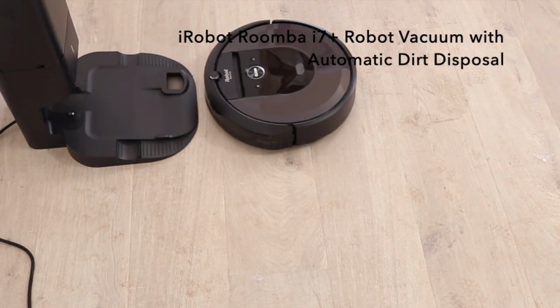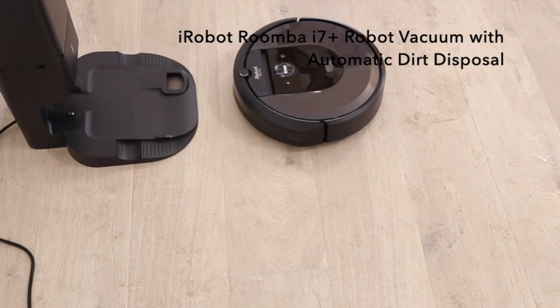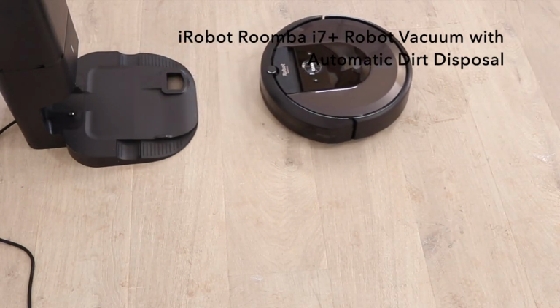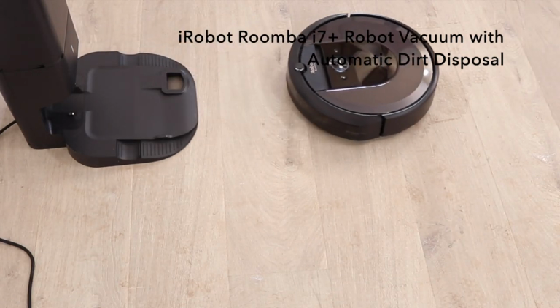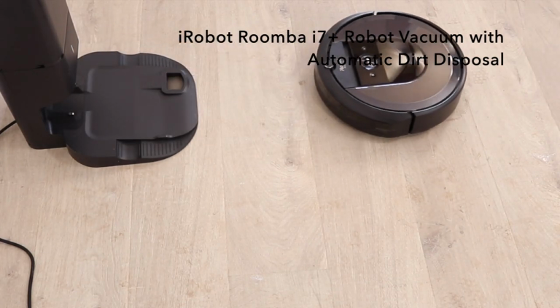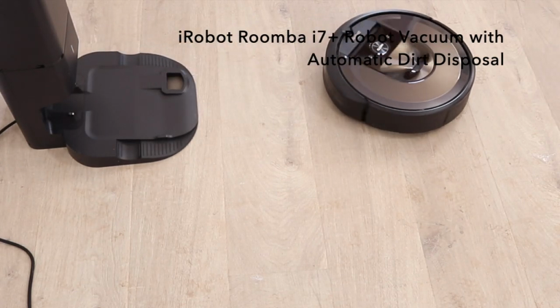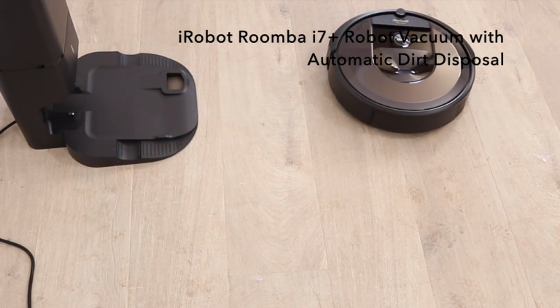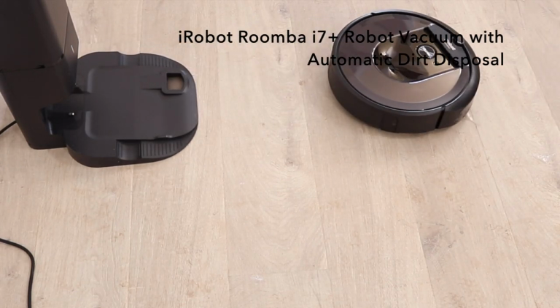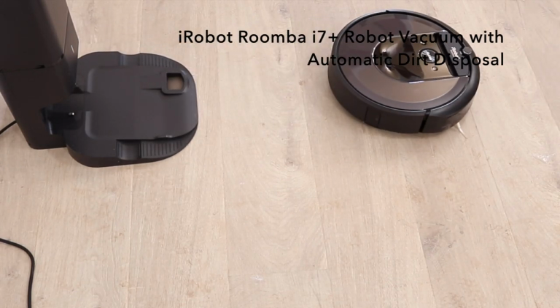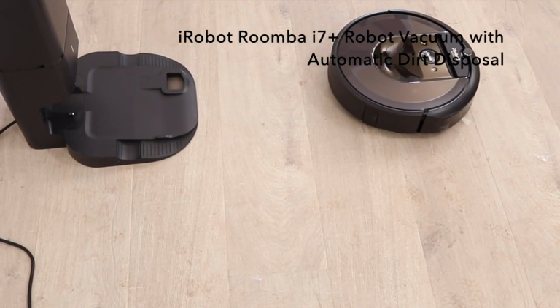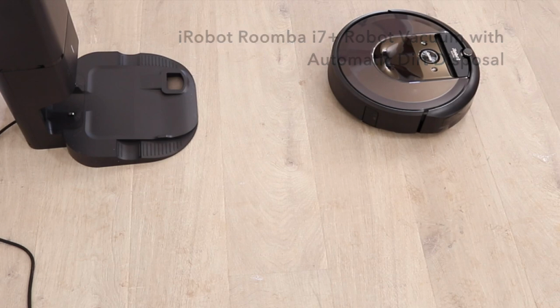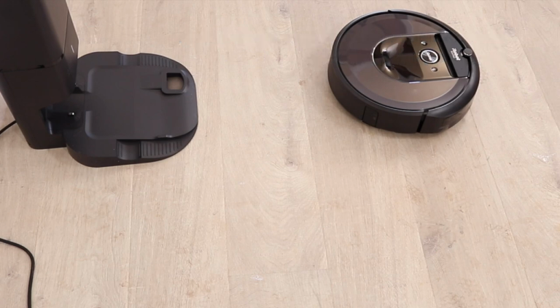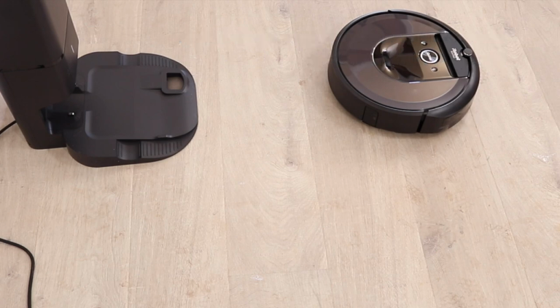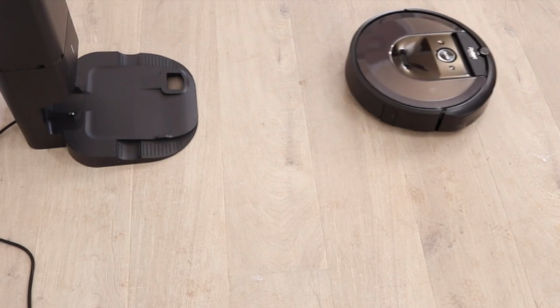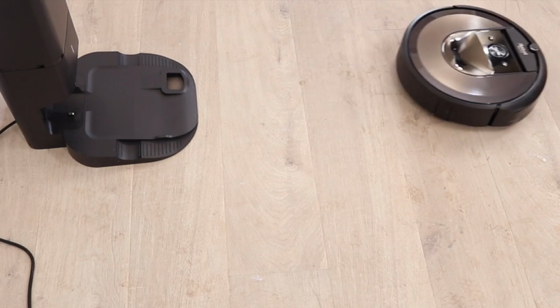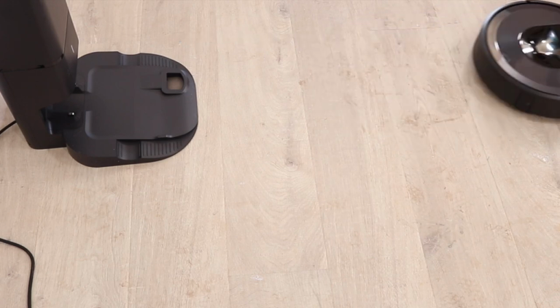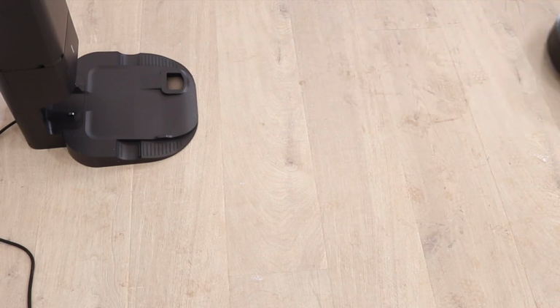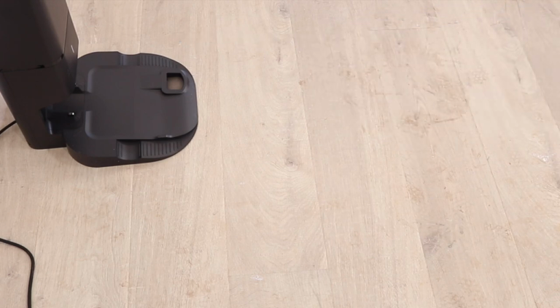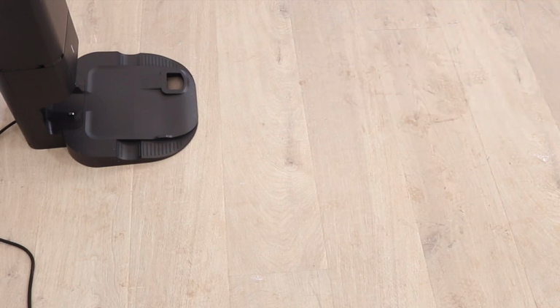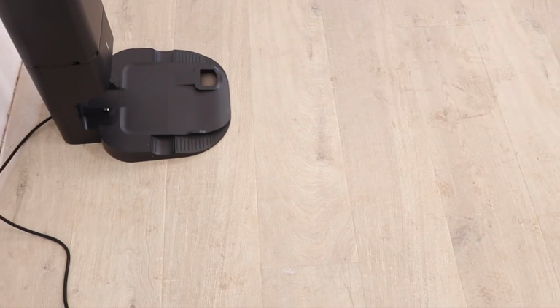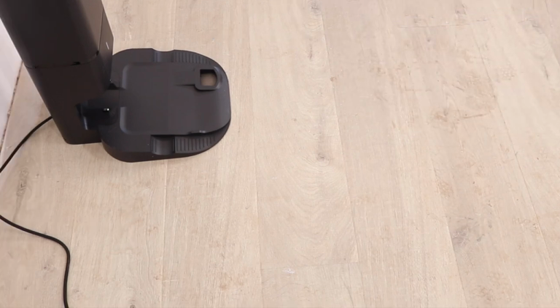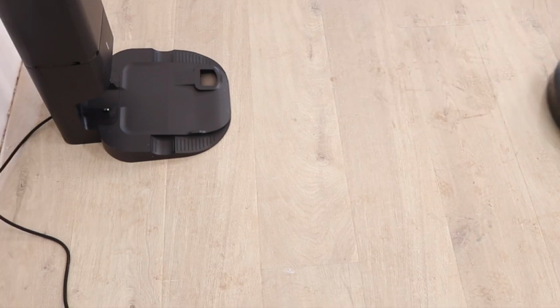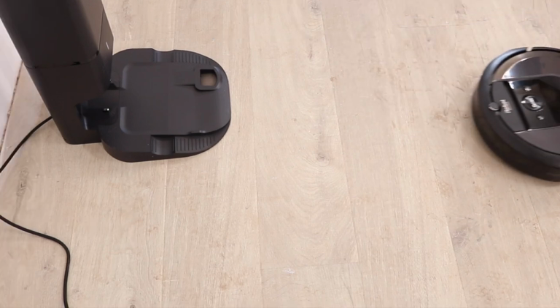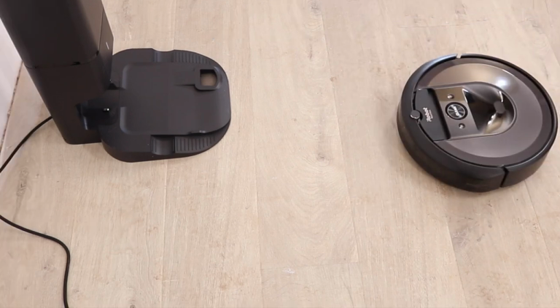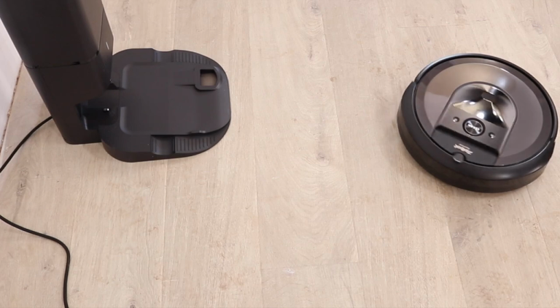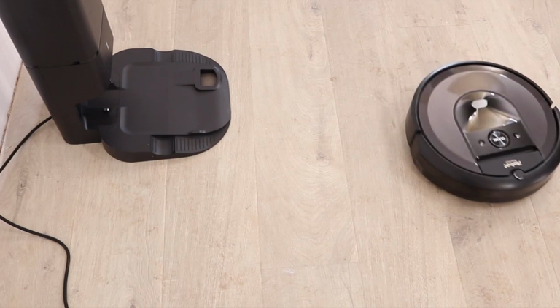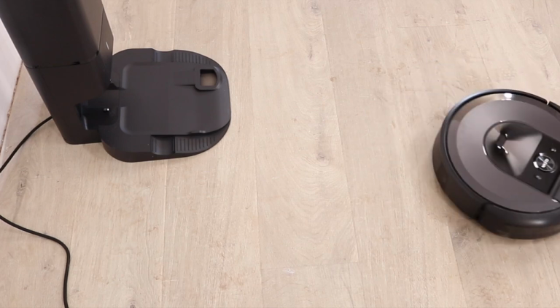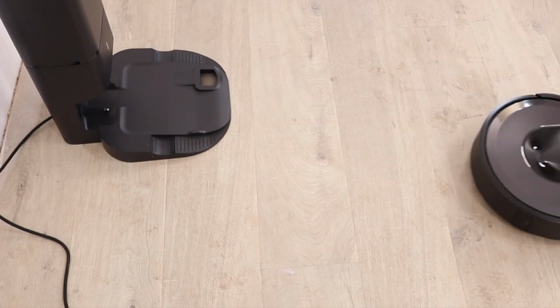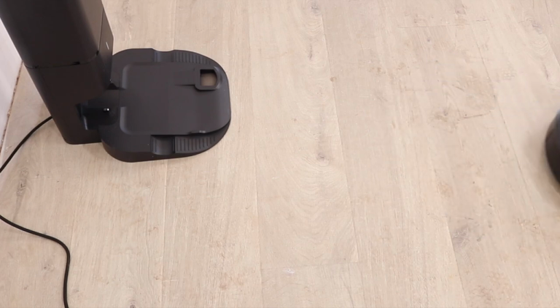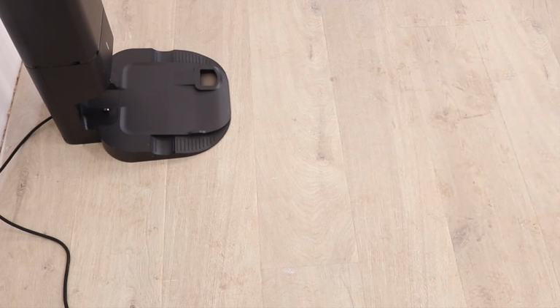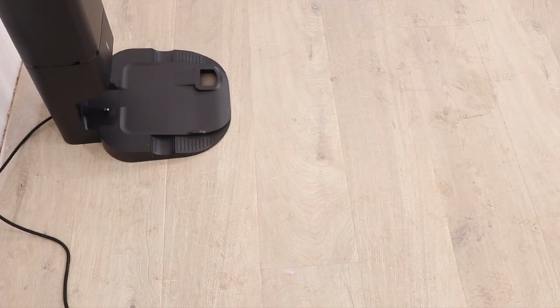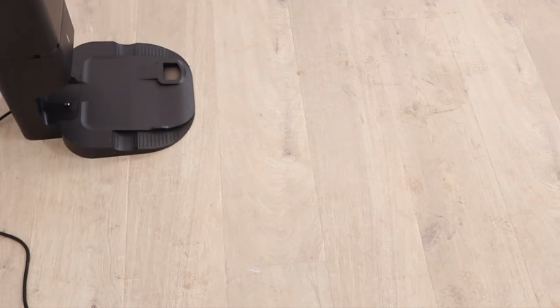Next up is the iRobot Roomba i7. It's a robot vacuum that has an automatic dirt disposal built into the dock — it empties on its own so you don't have to think about vacuuming for weeks at a time. This is a great product for pet owners; its high-efficiency filter traps 99% of cat and dog allergens.